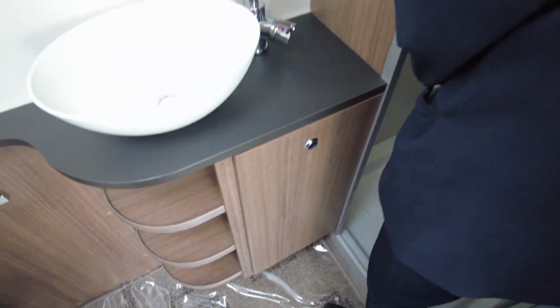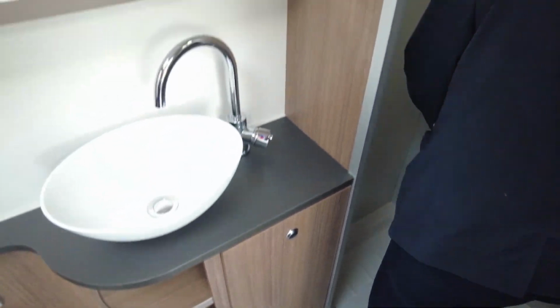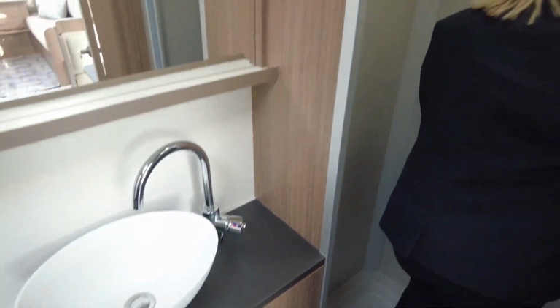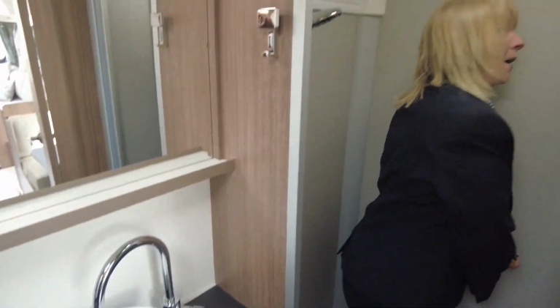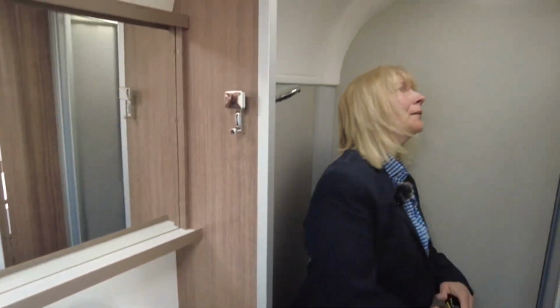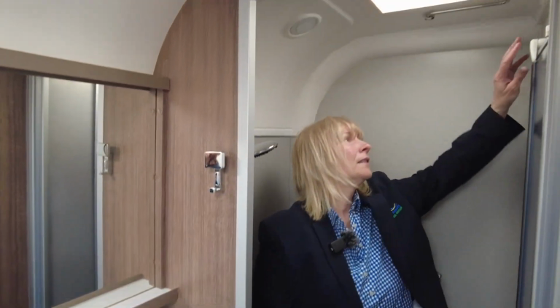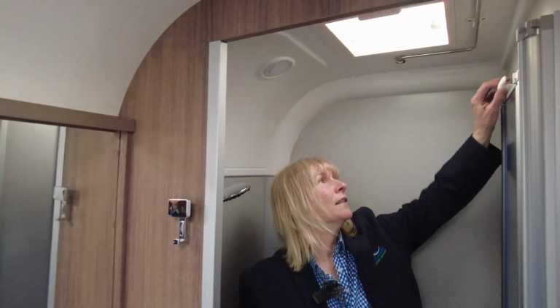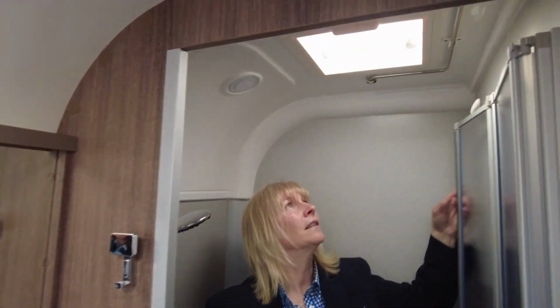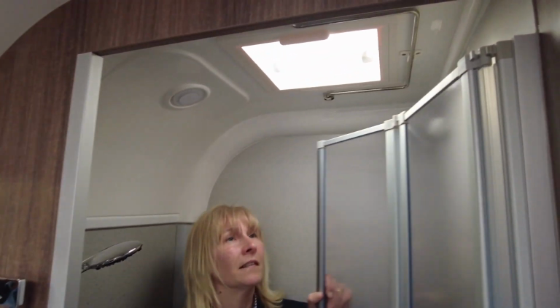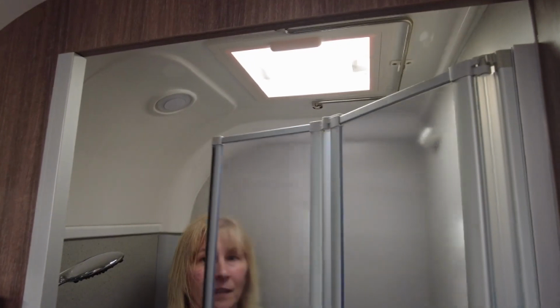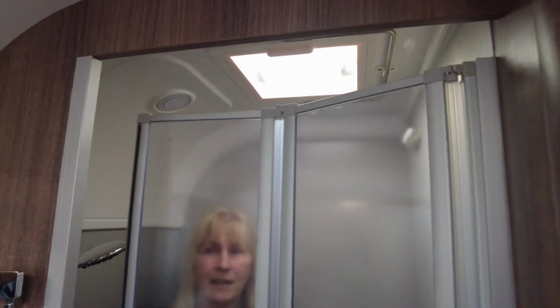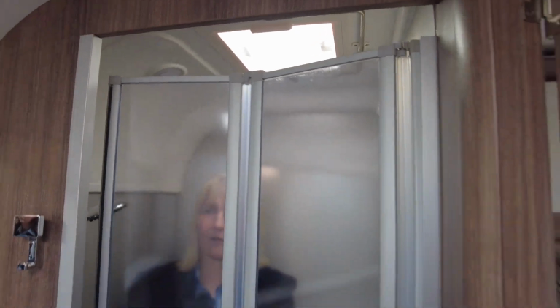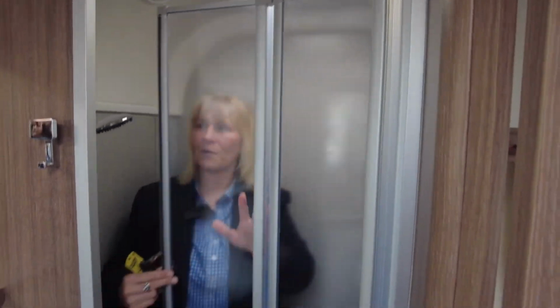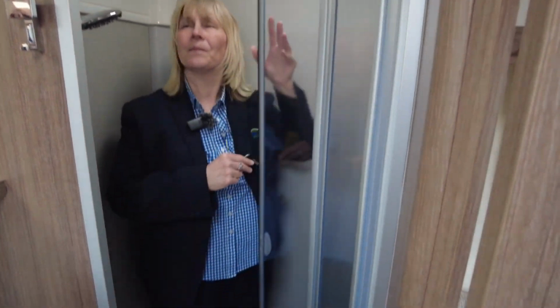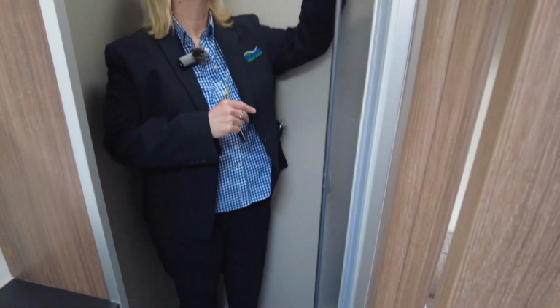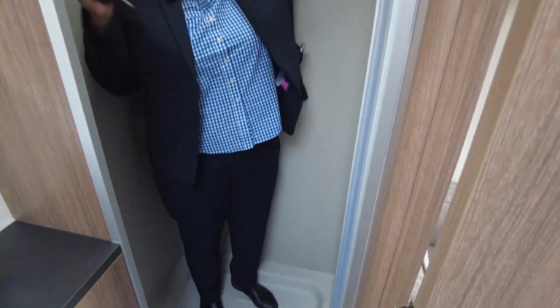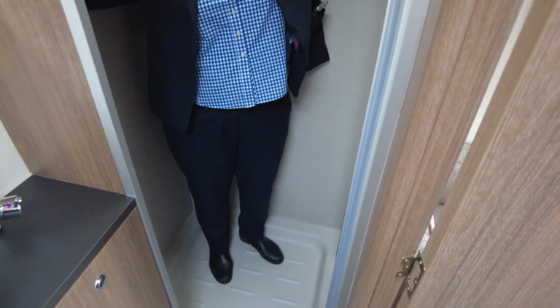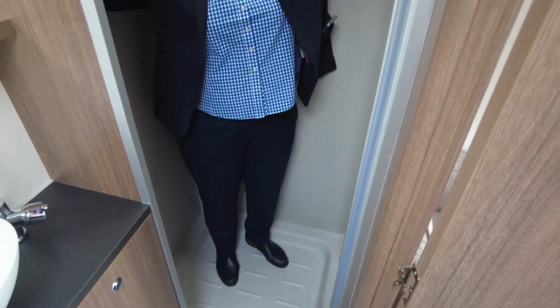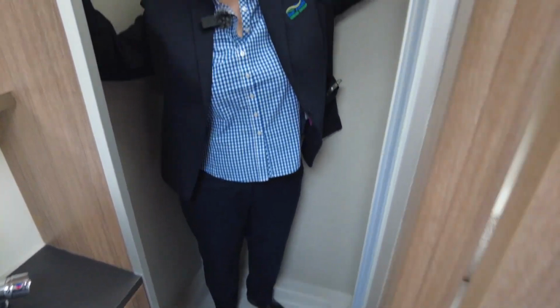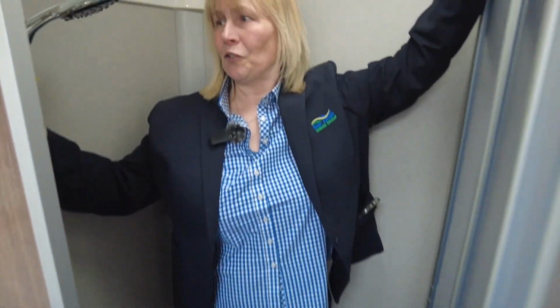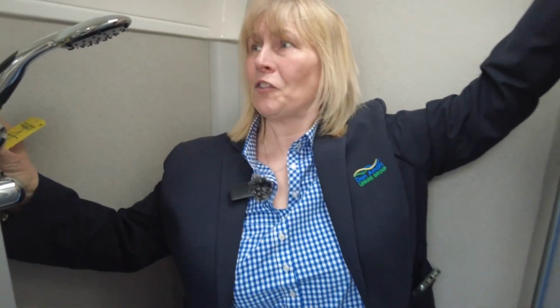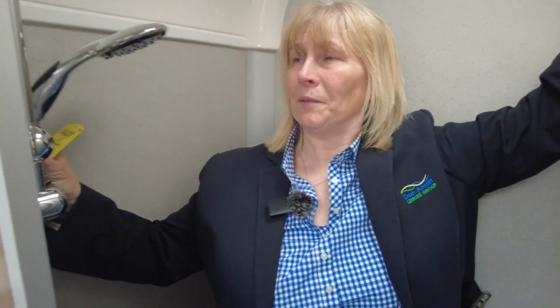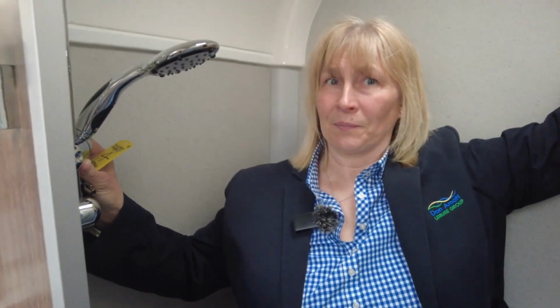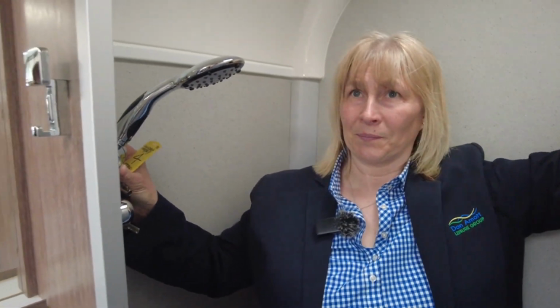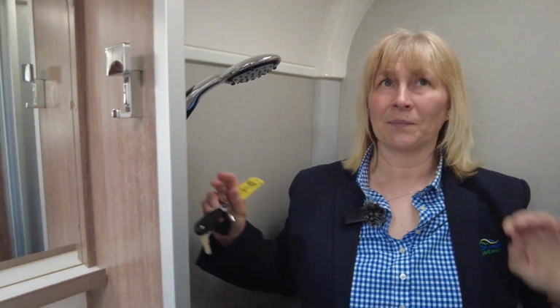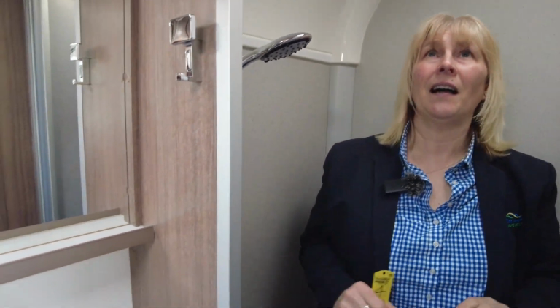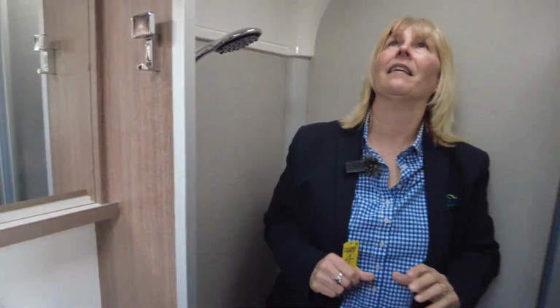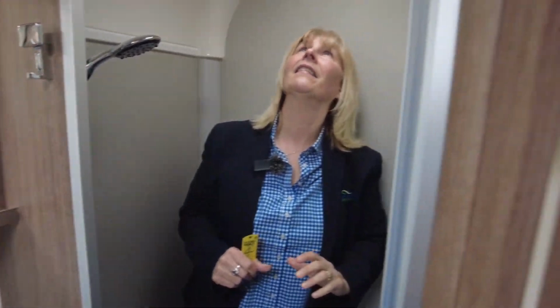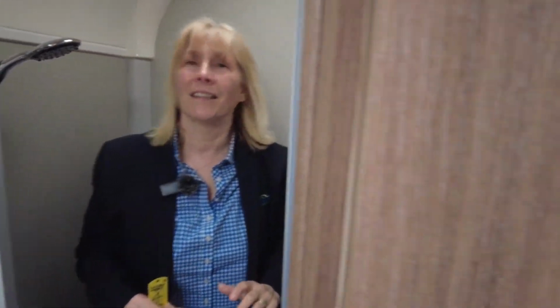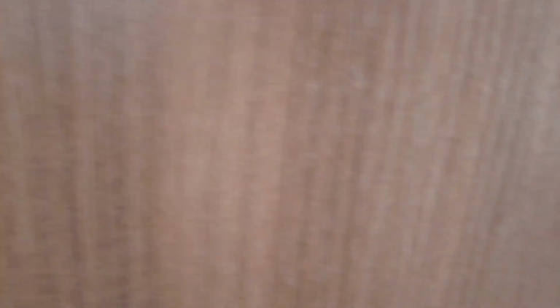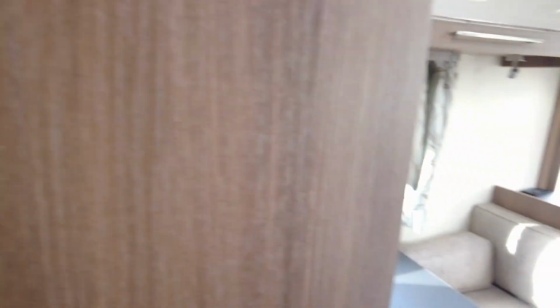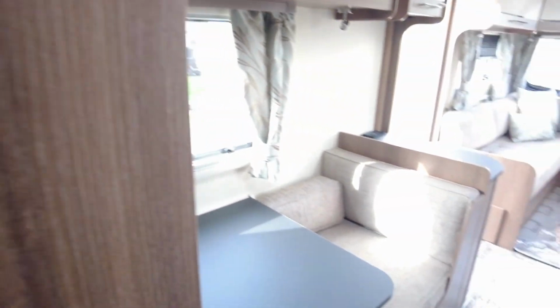The shower's a good size as well, with an easy close door. And you can adjust the head of the shower should you wish to. I like this — it really is nice.